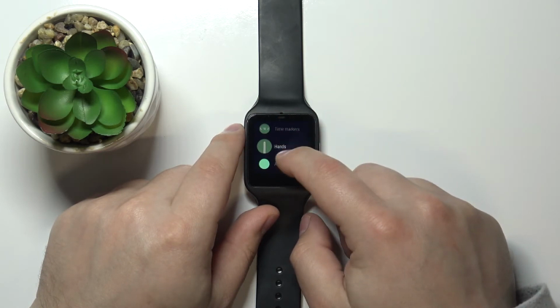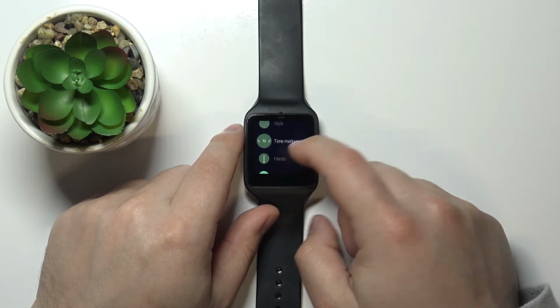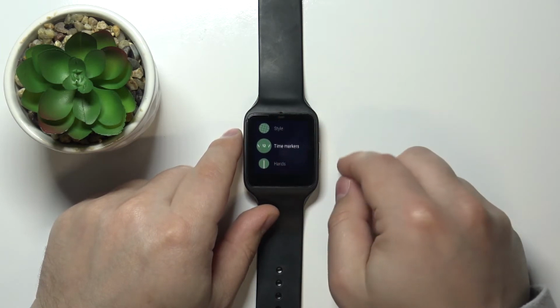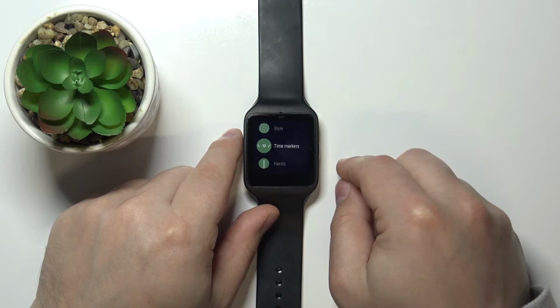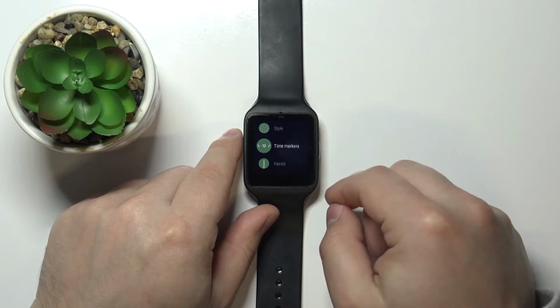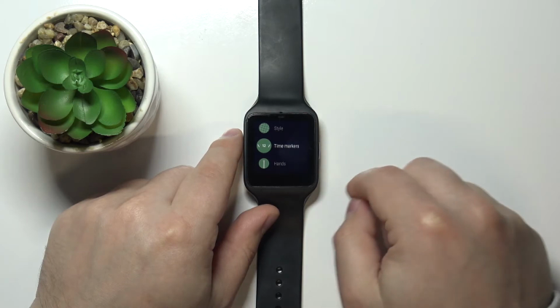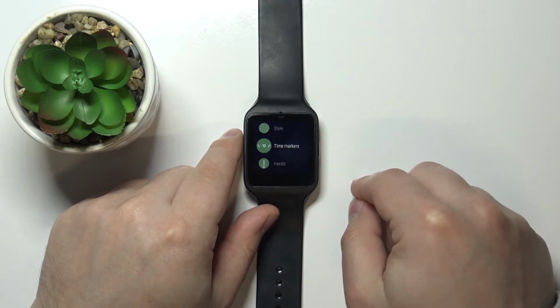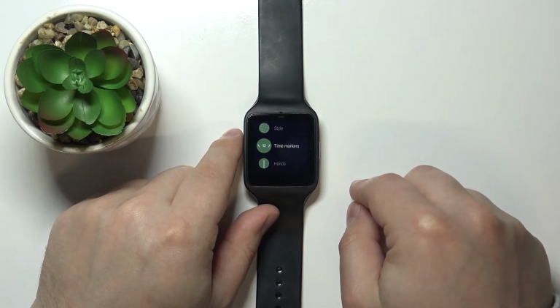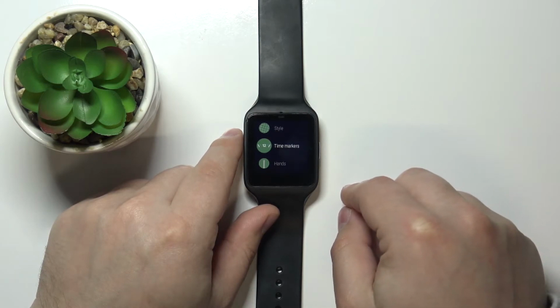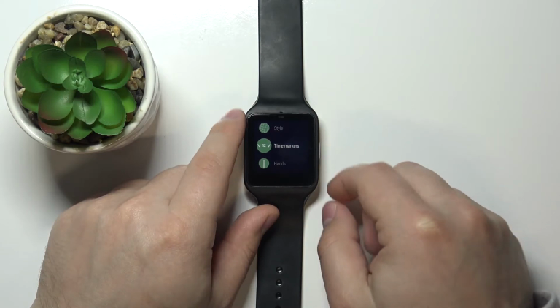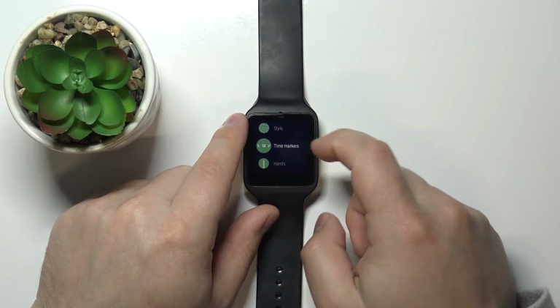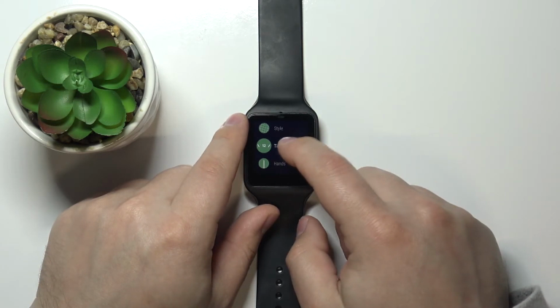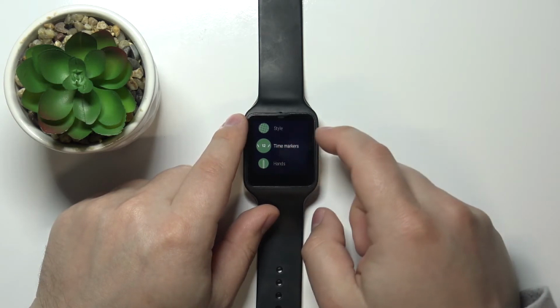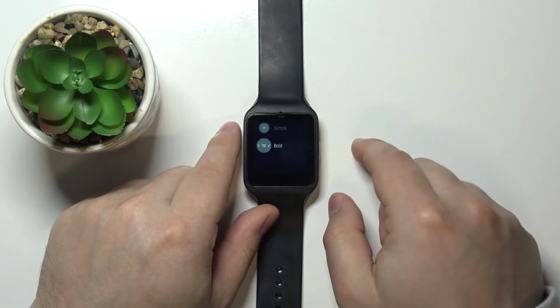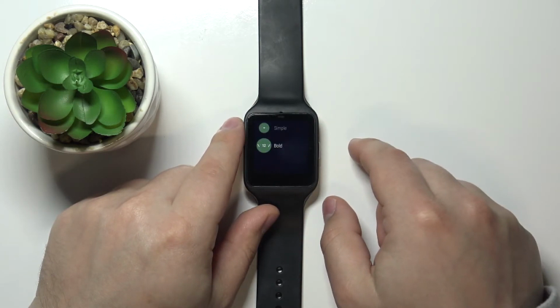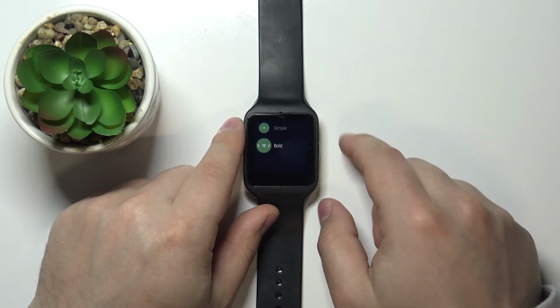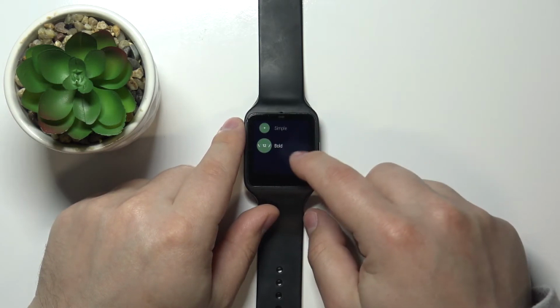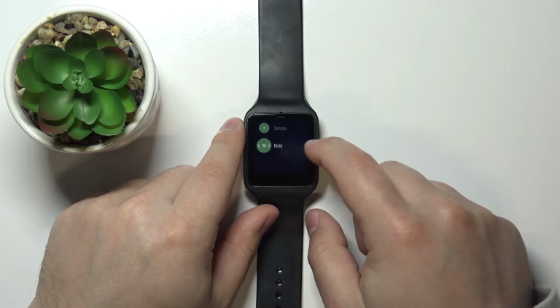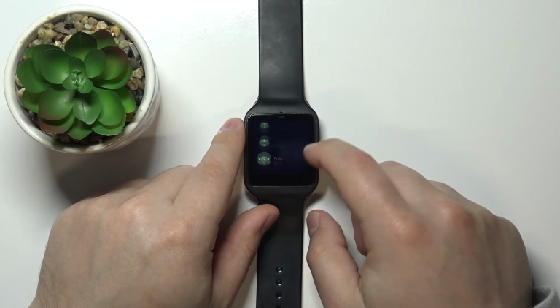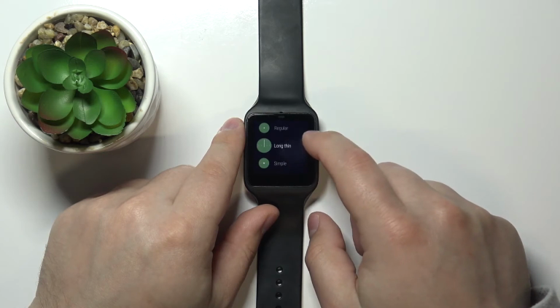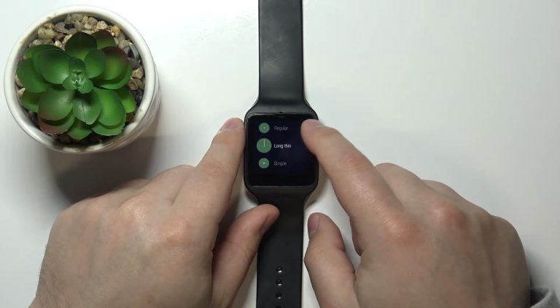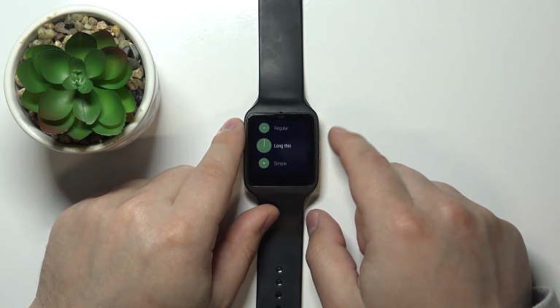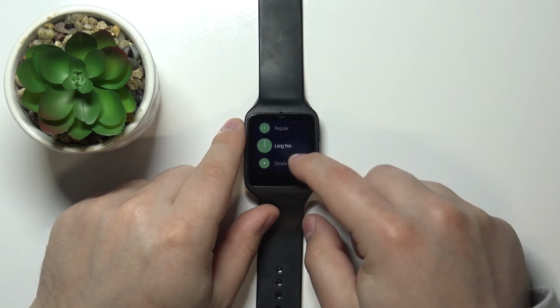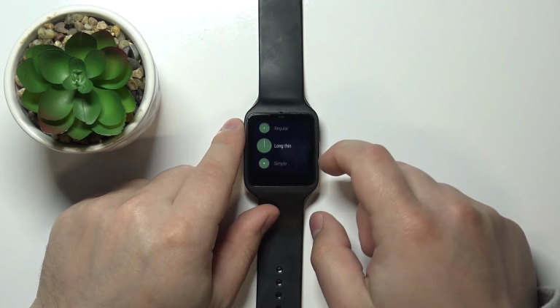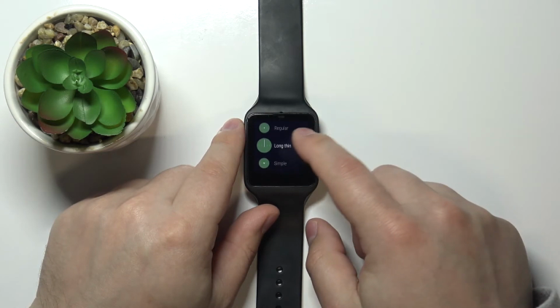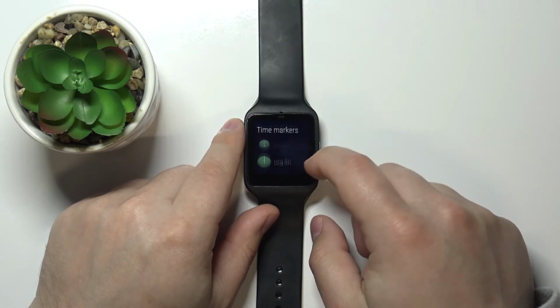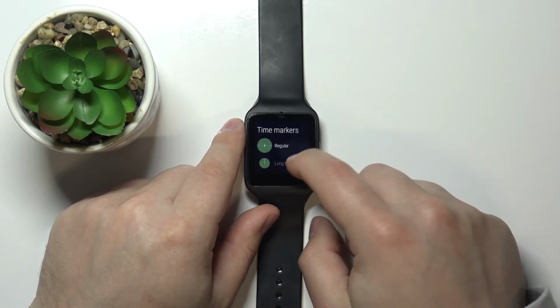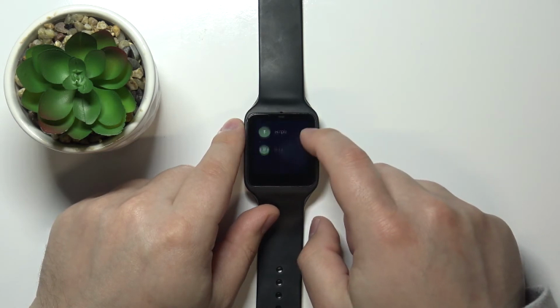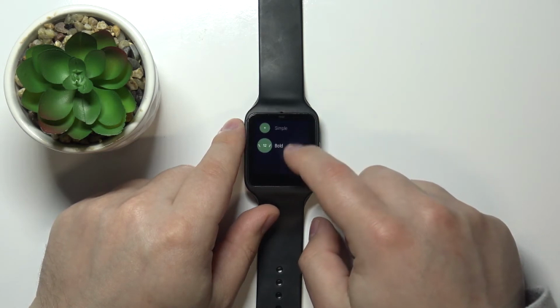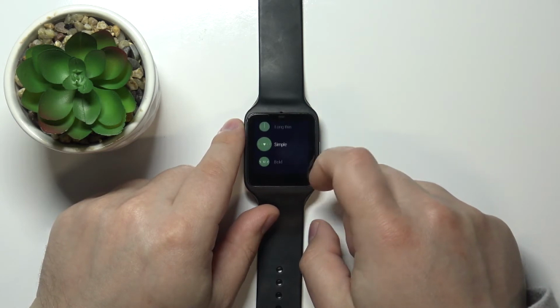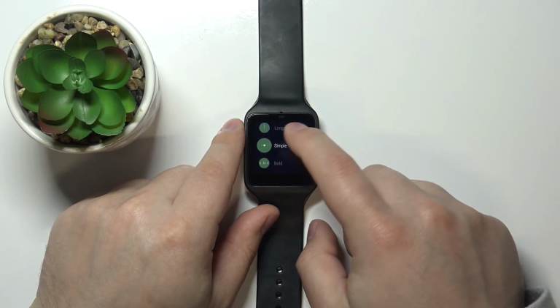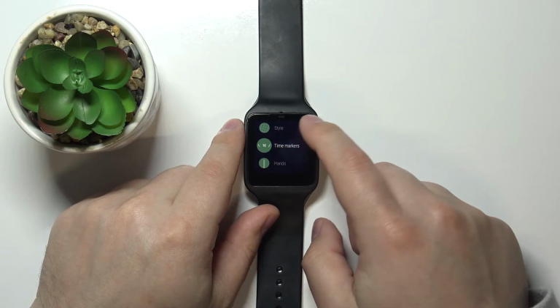Below we have time markers. Let's select it and here we have bold, simple, long, thin, and regular. I'm going to select simple.